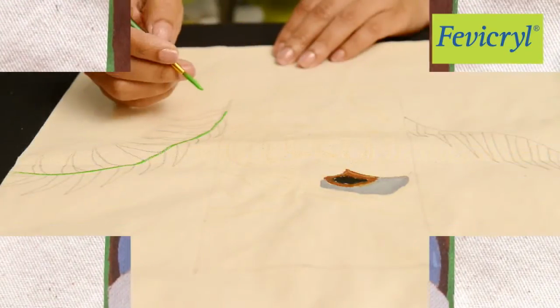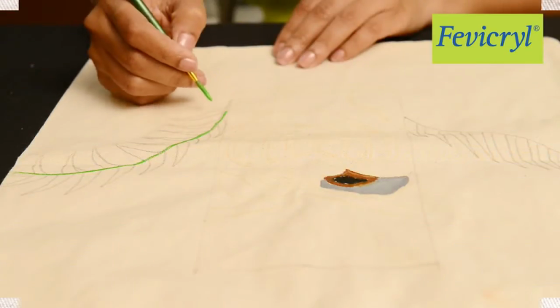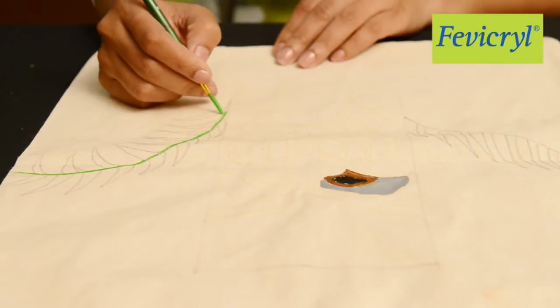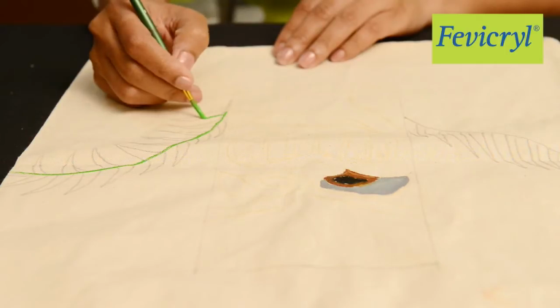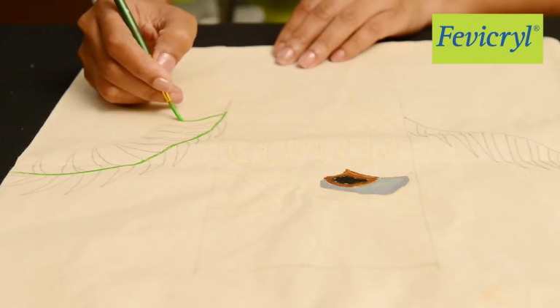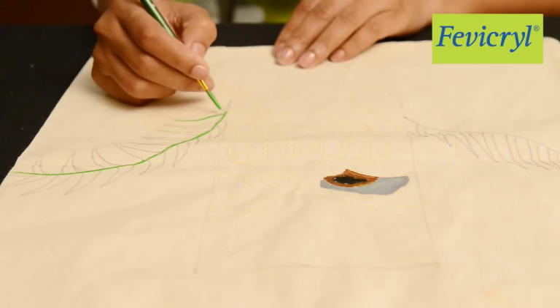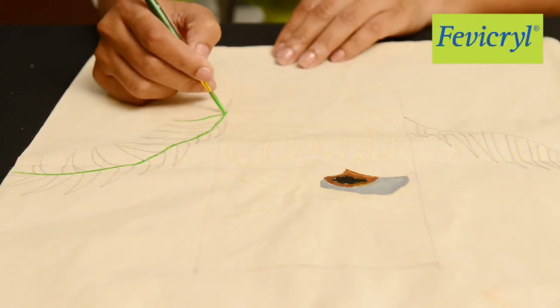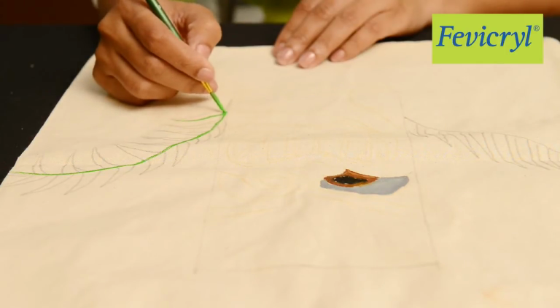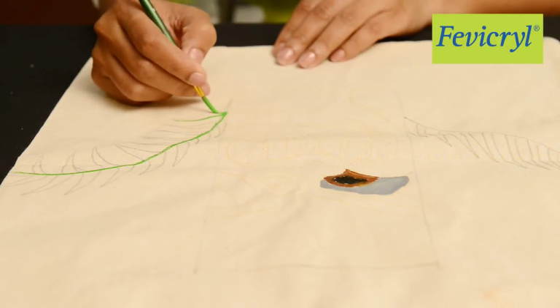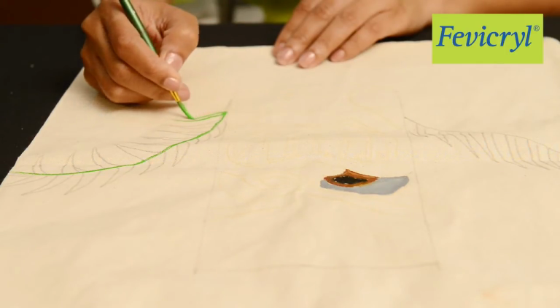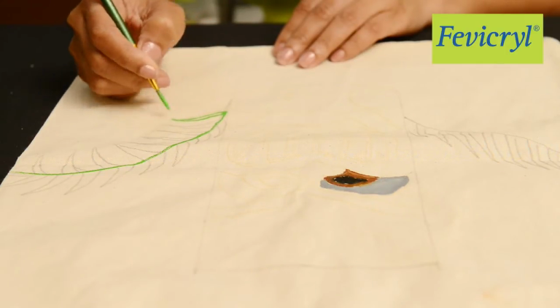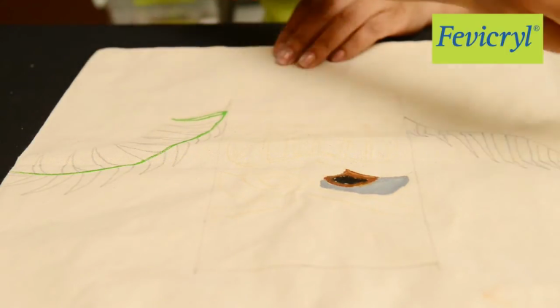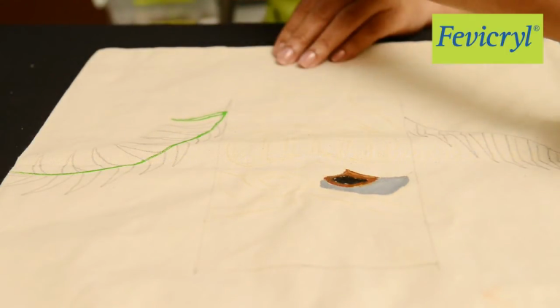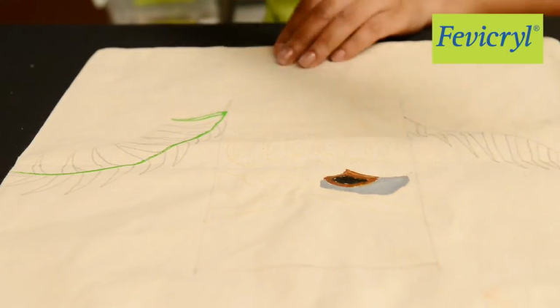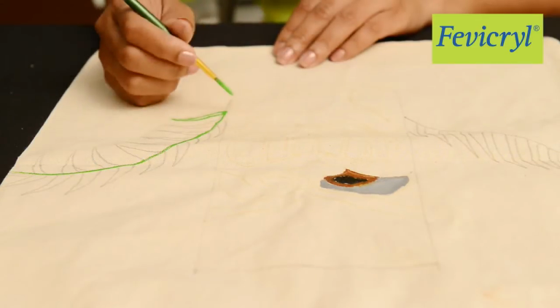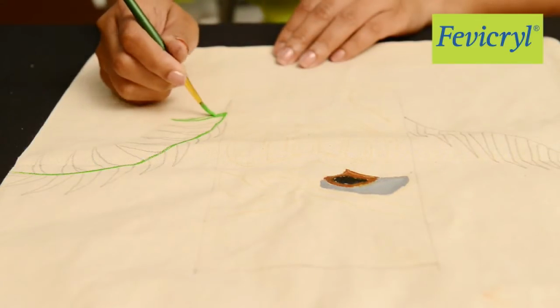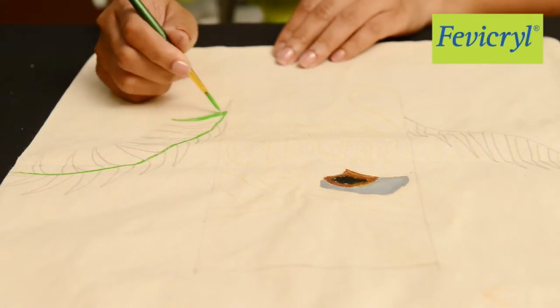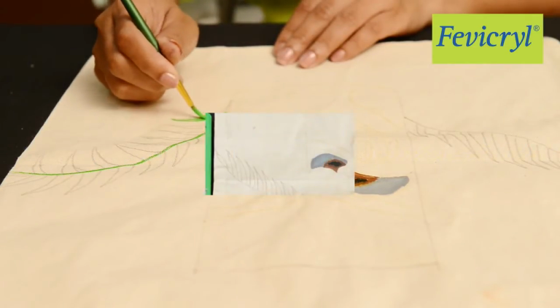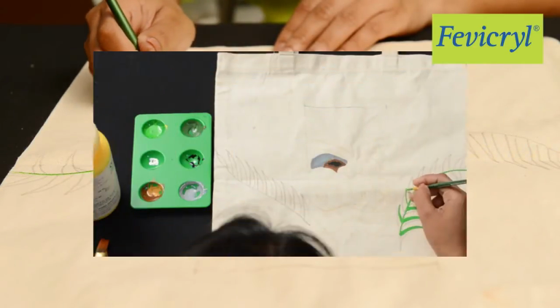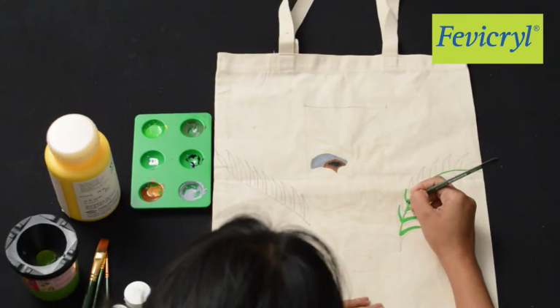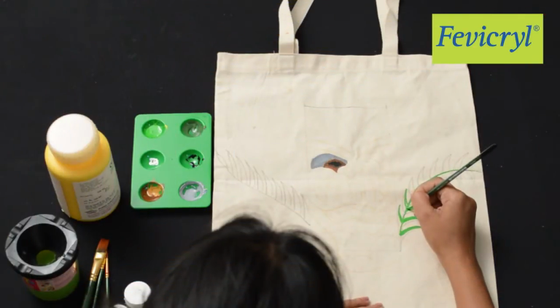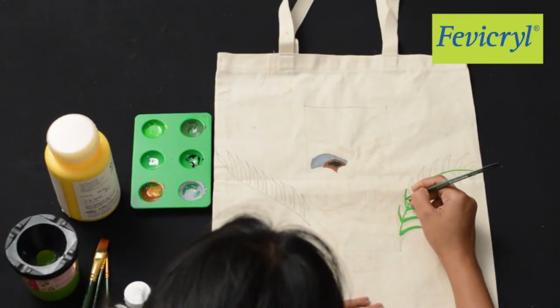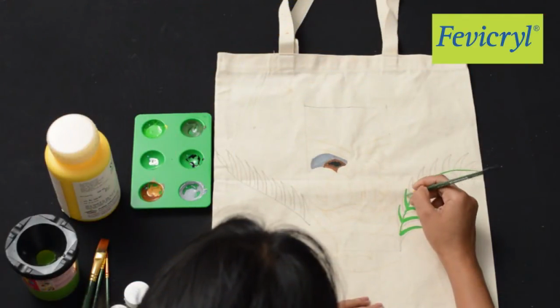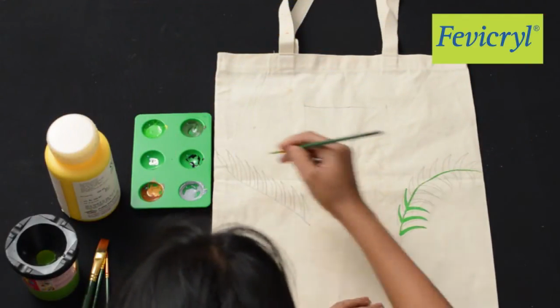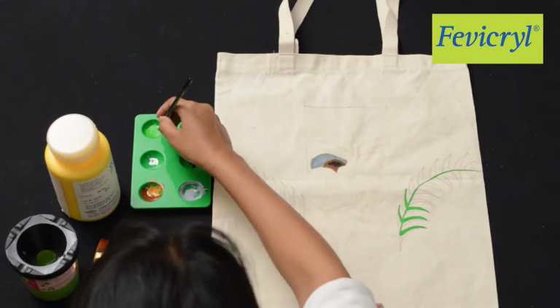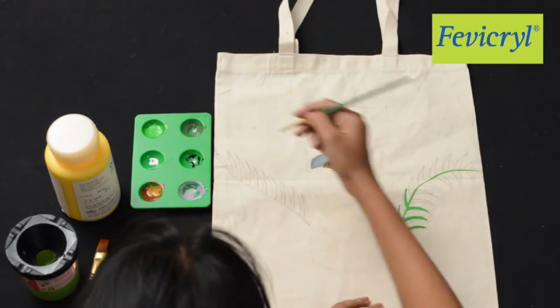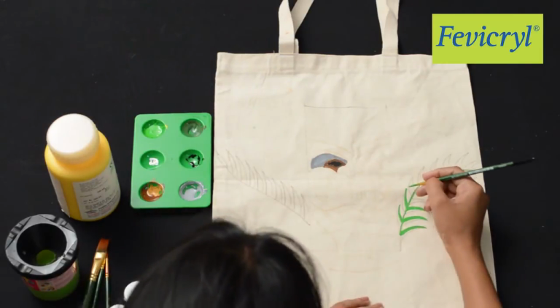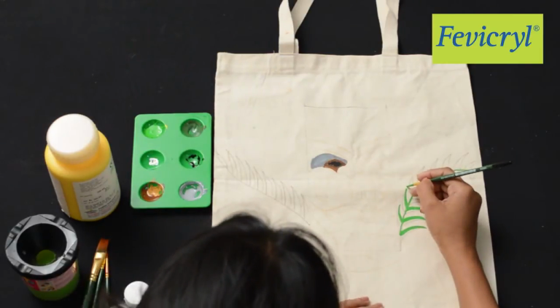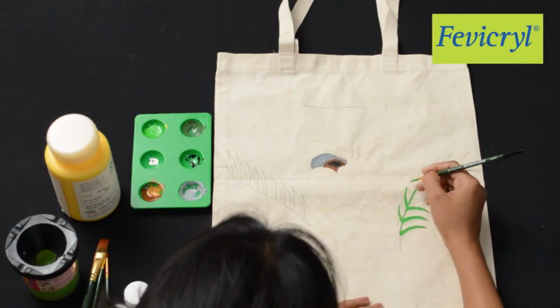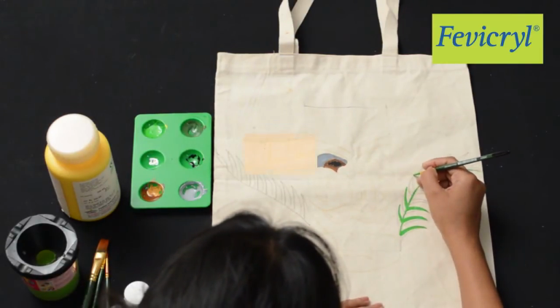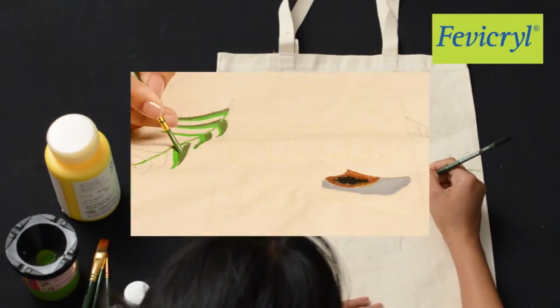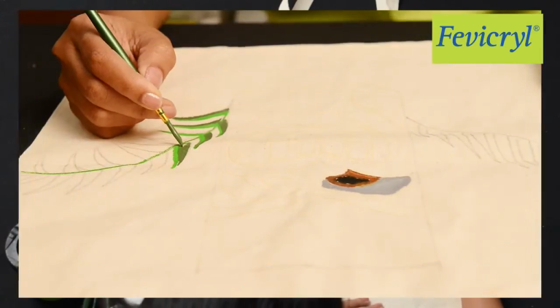Now let's paint the palm leaves in shades of light and dark green color, made by mixing Fevicryl Hobby Ideas Acrylic Color Light Green 12, Chrome Yellow 03, and Sap Green 21.